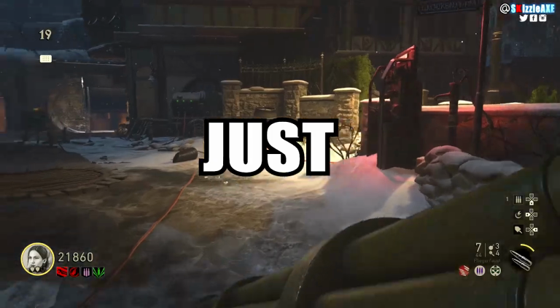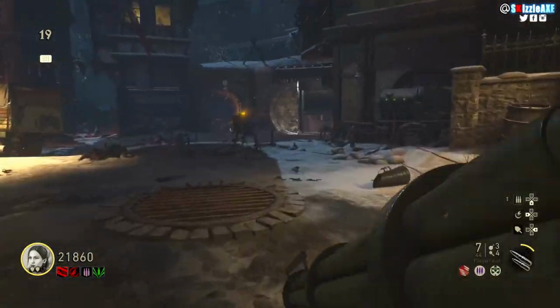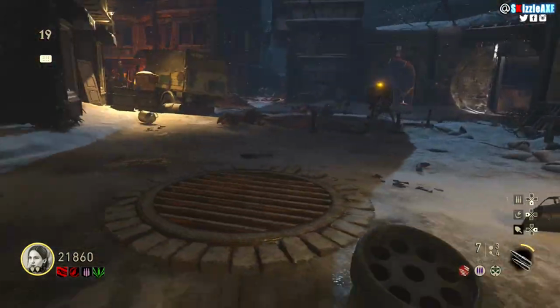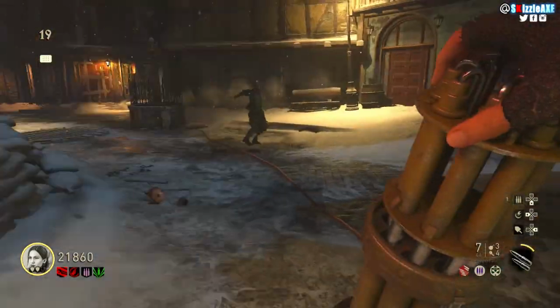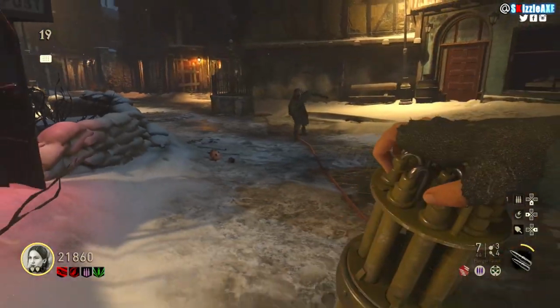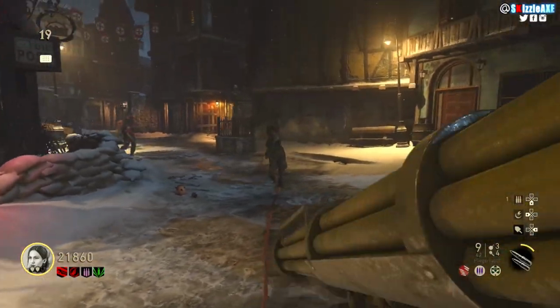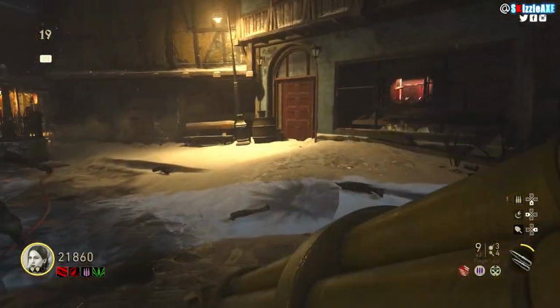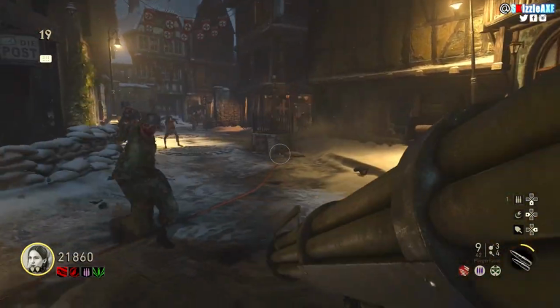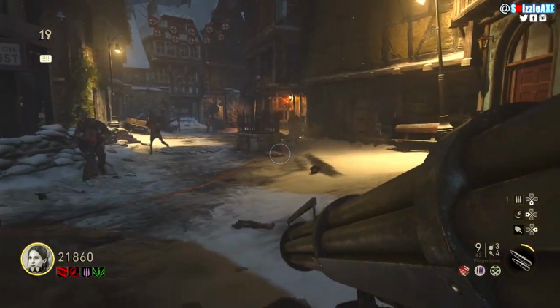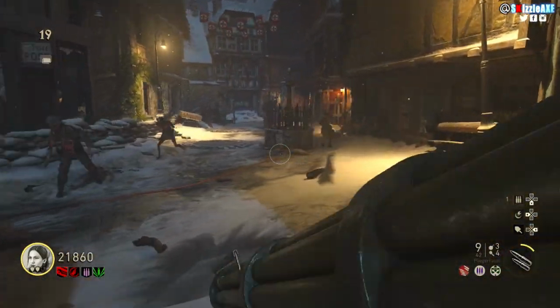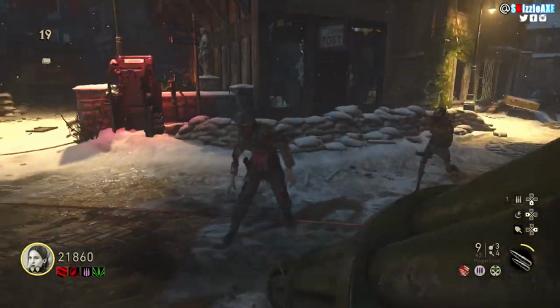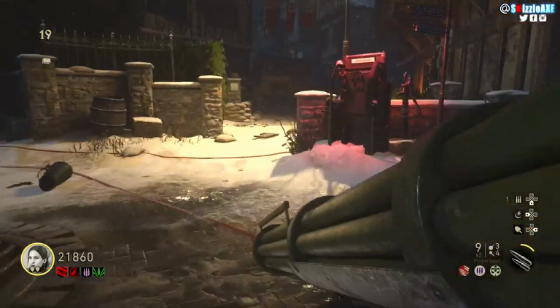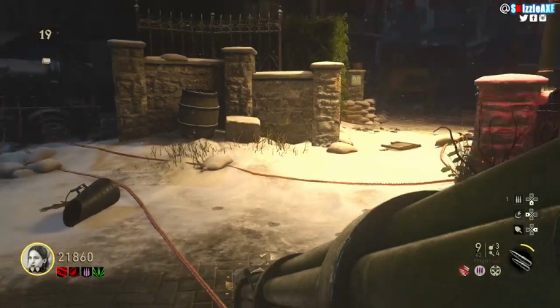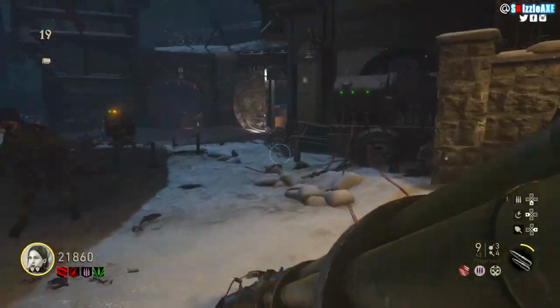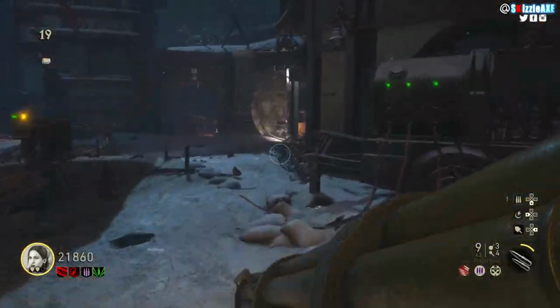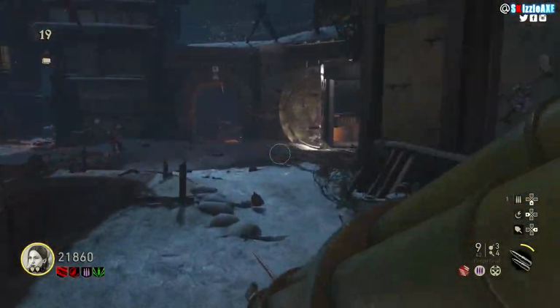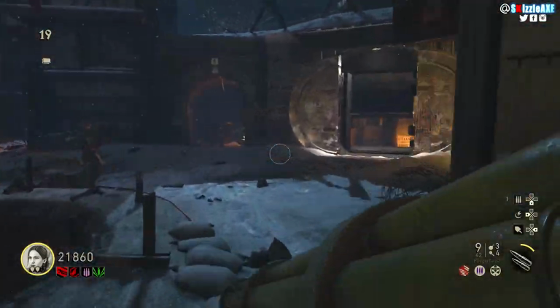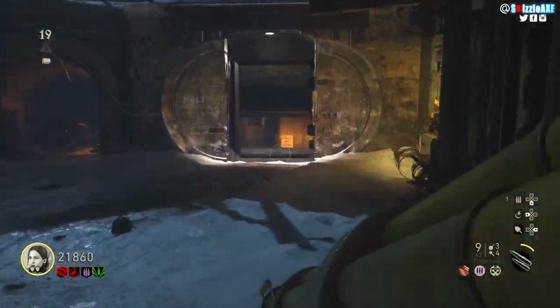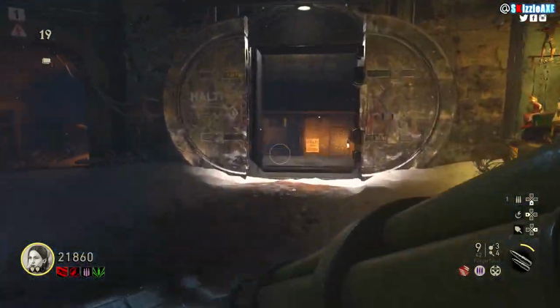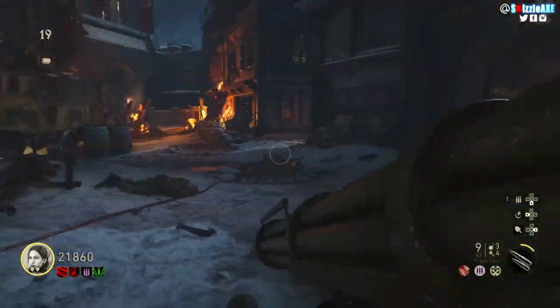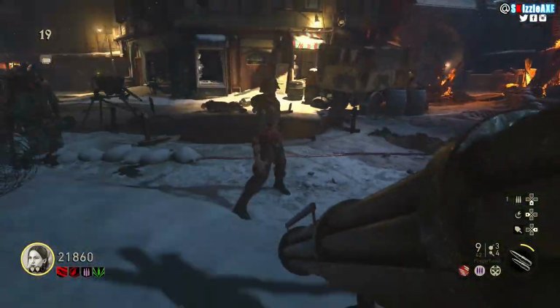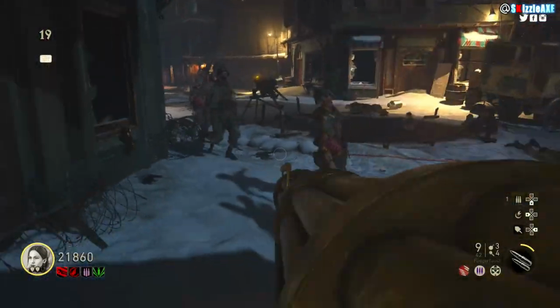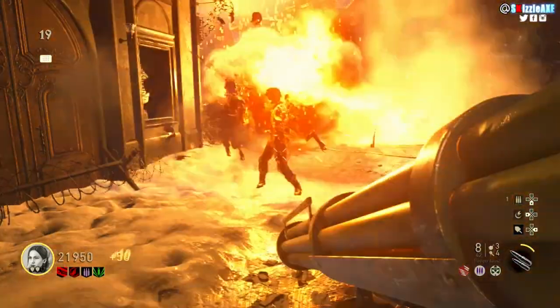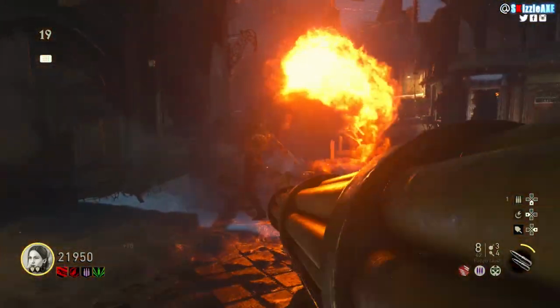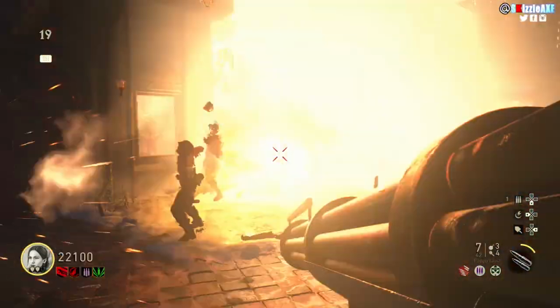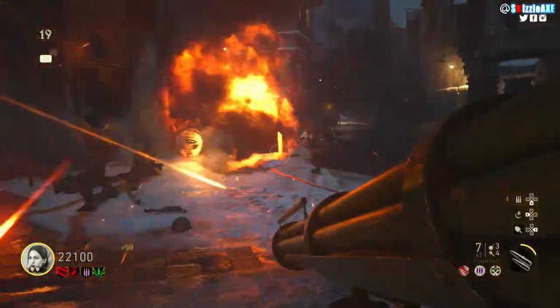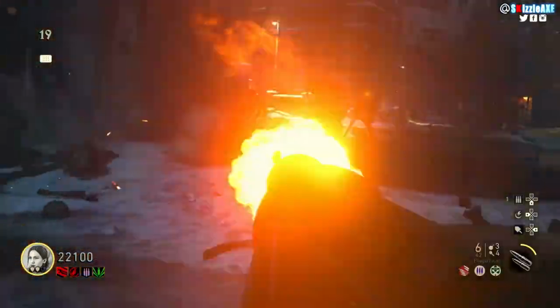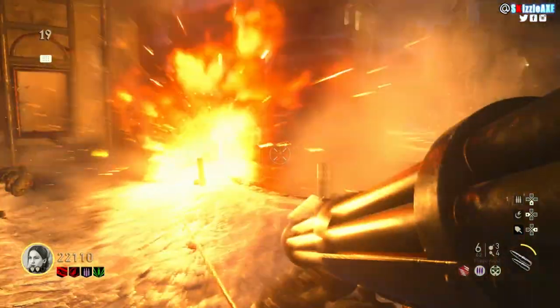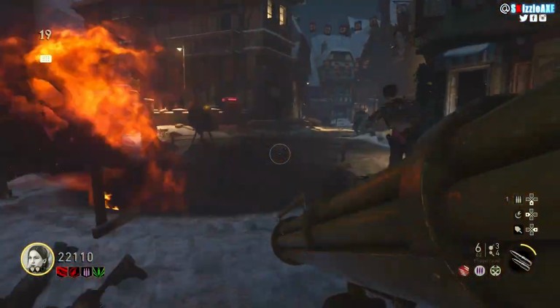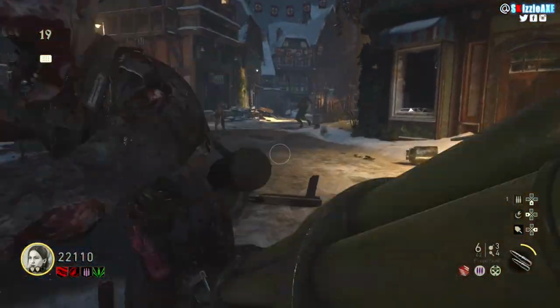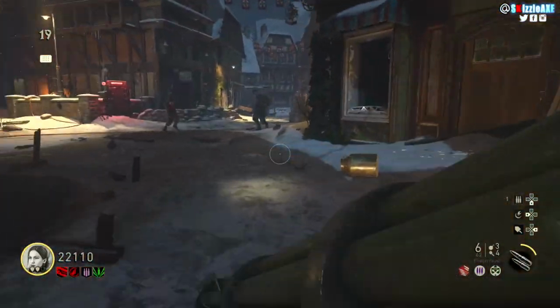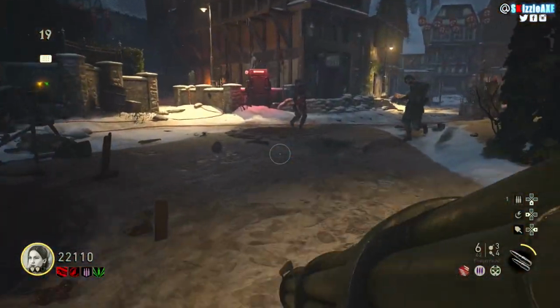Aim down sight and tap R1 or R2 — it depends on what type of controls you have. I use alternative controls so I tap R1, and if you tap that you will spam the hell out of it. Oh my god, this is such a beast of a gun.